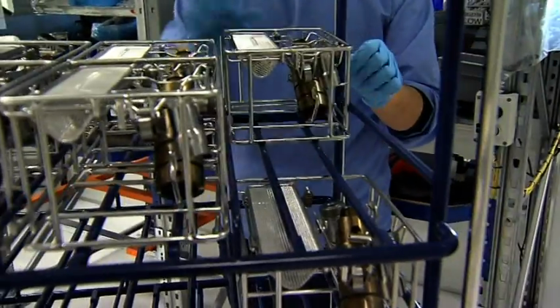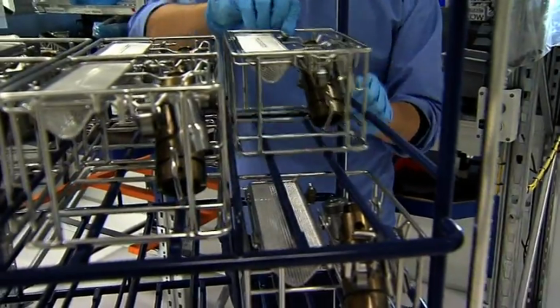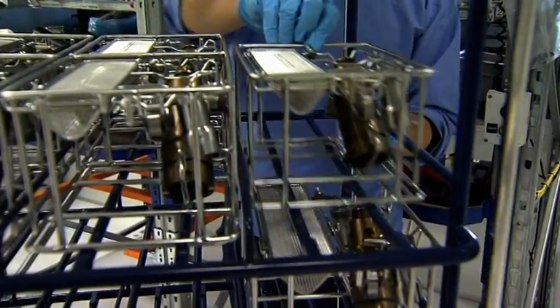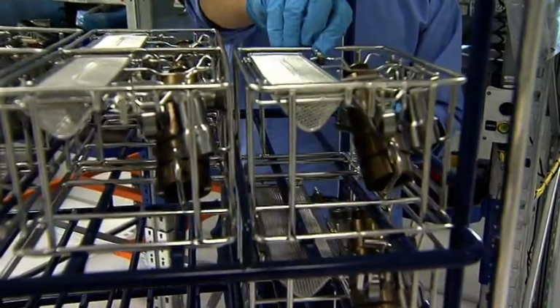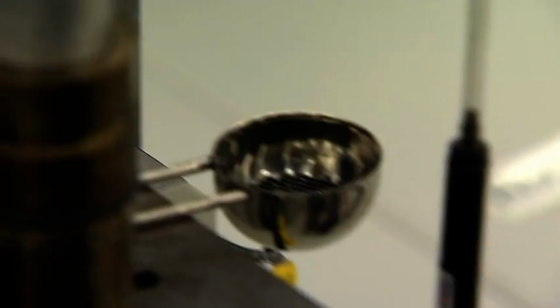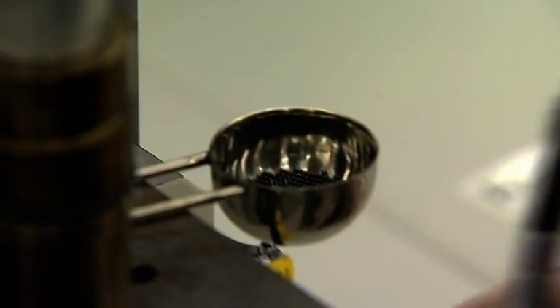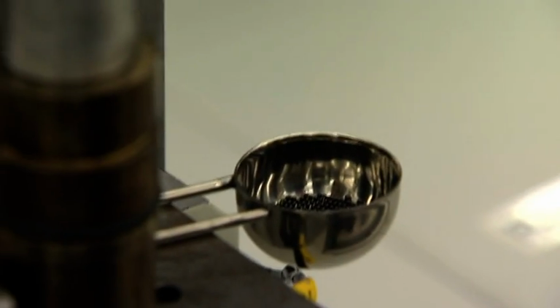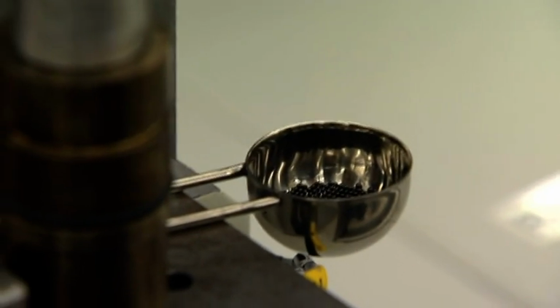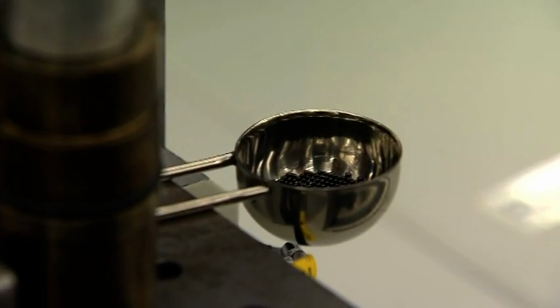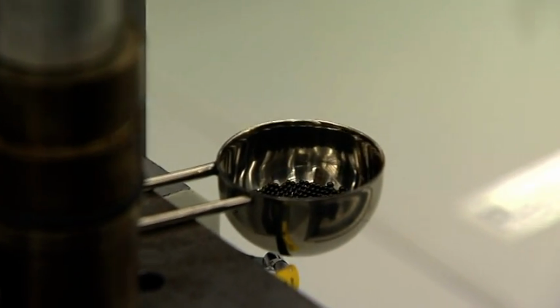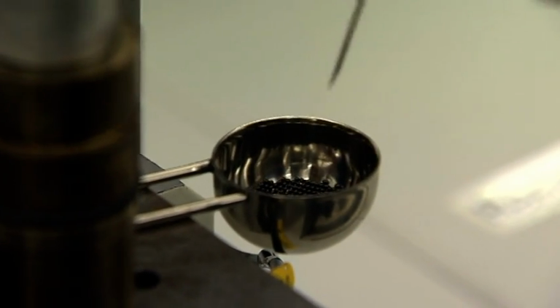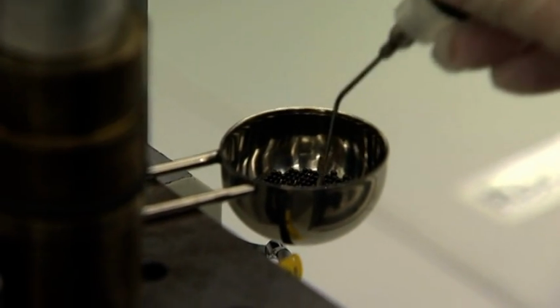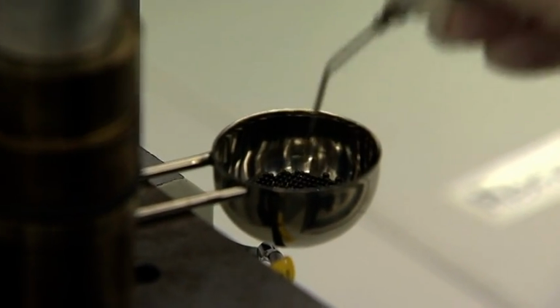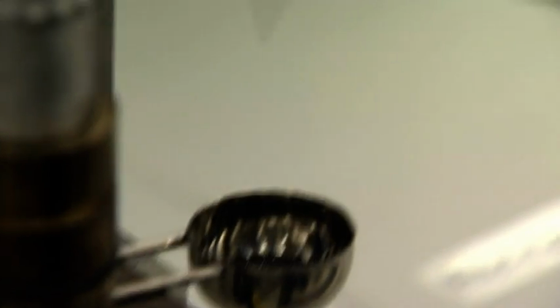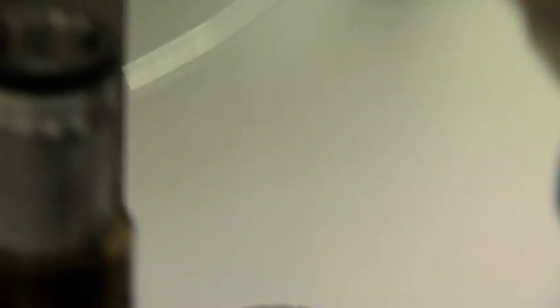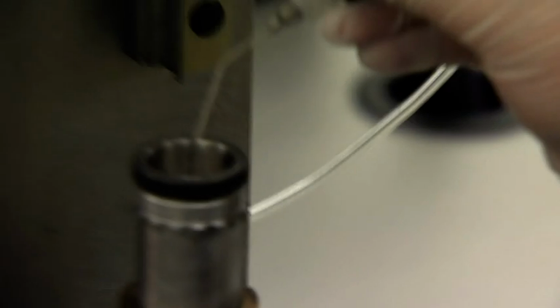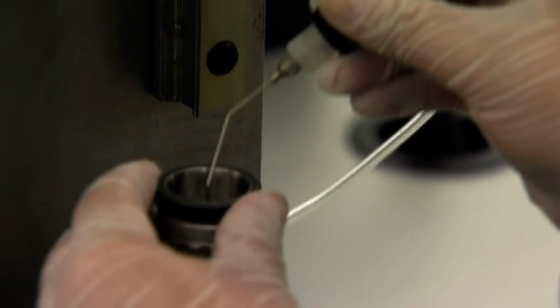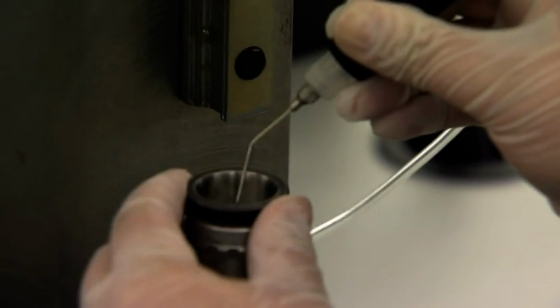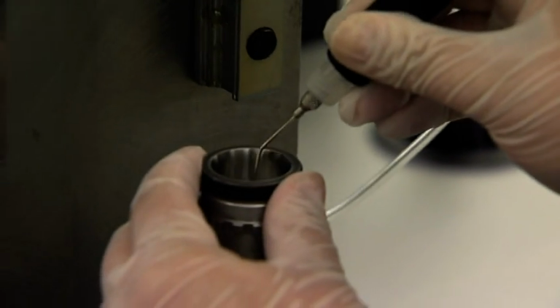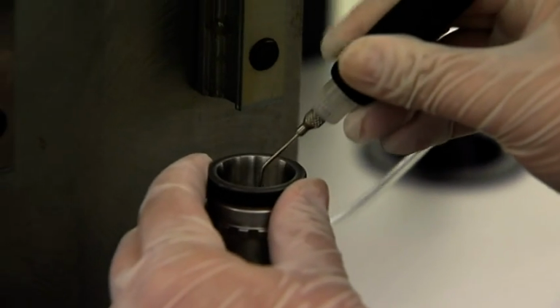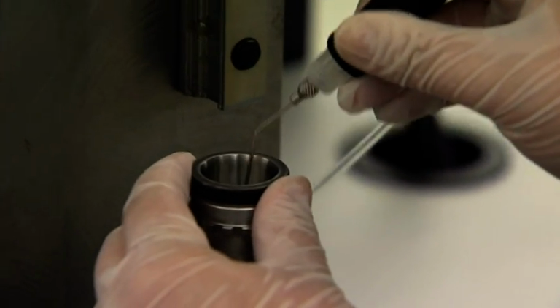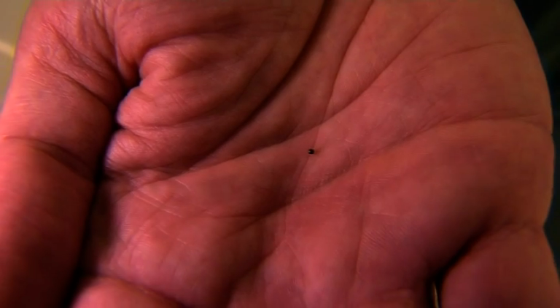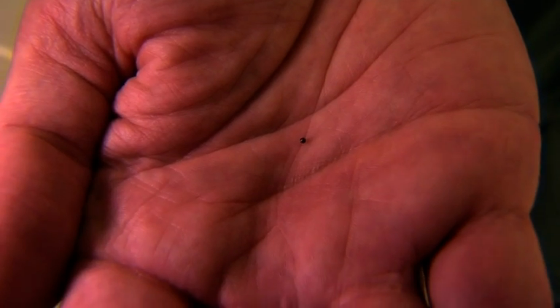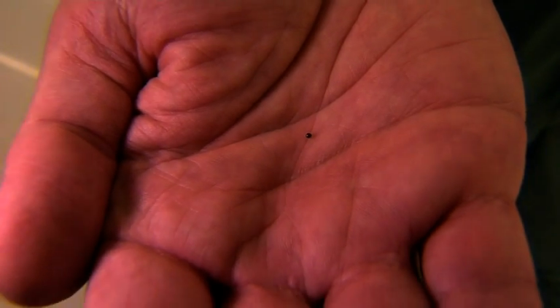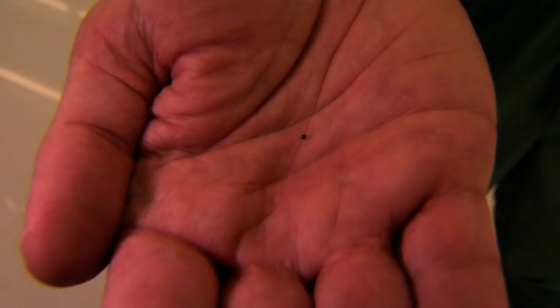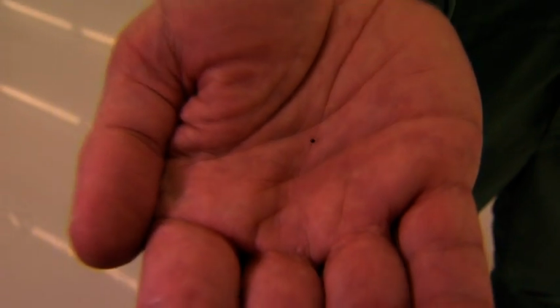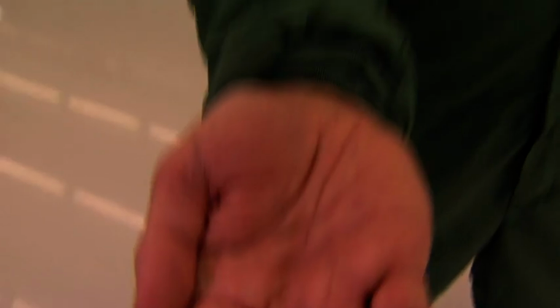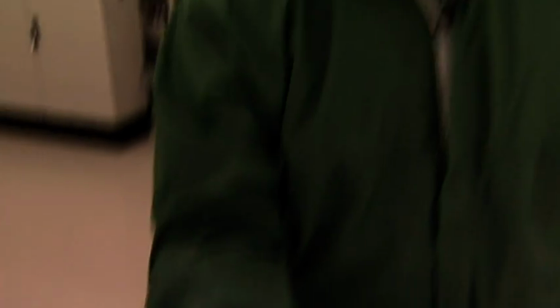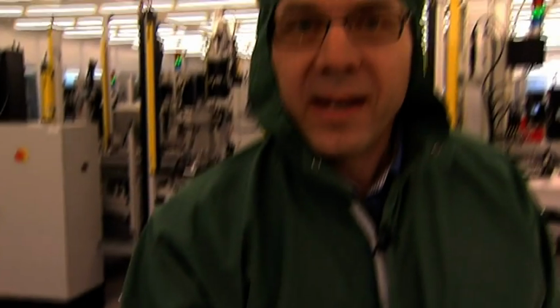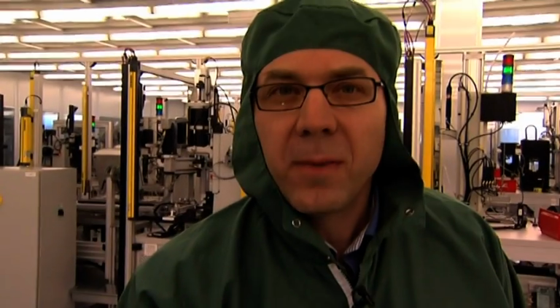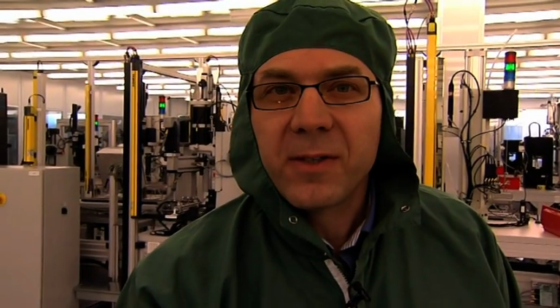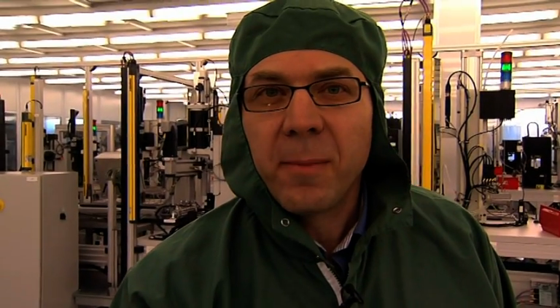Tolerances are extremely small and checked by laser. The stroke of the injector is actually only about two thirds of the thickness of a hair. The check valve ball inside the injector is only 1.19 mm in diameter.